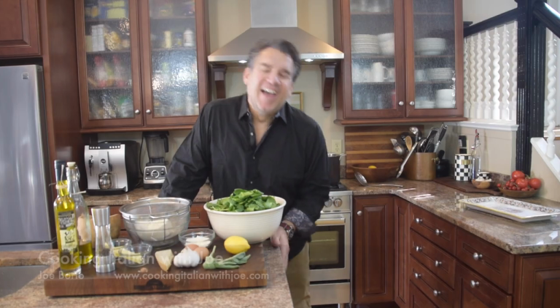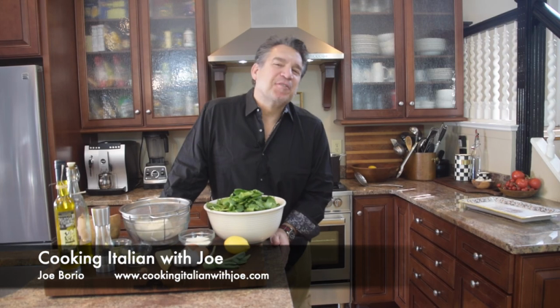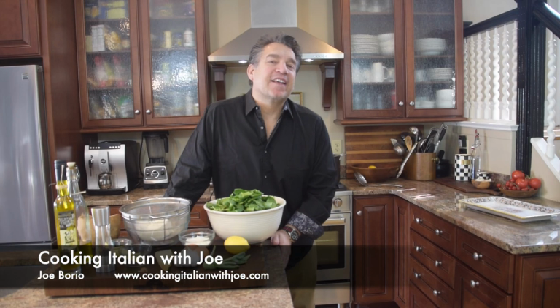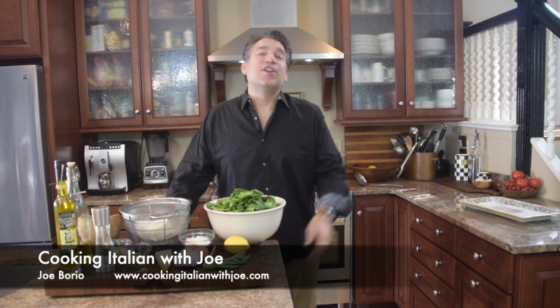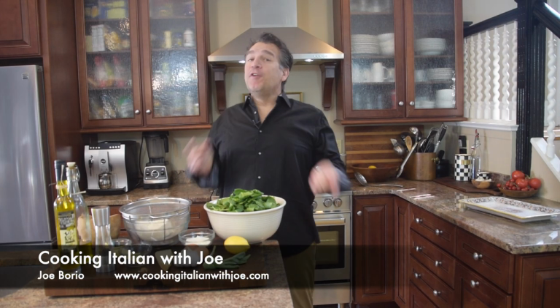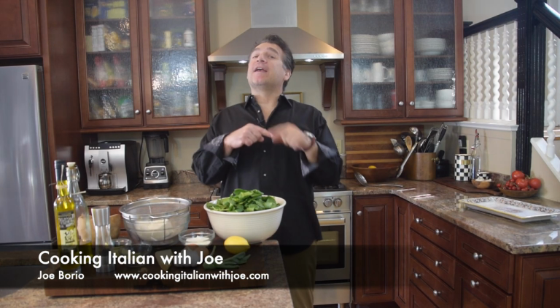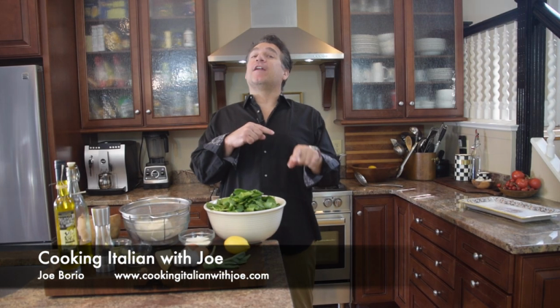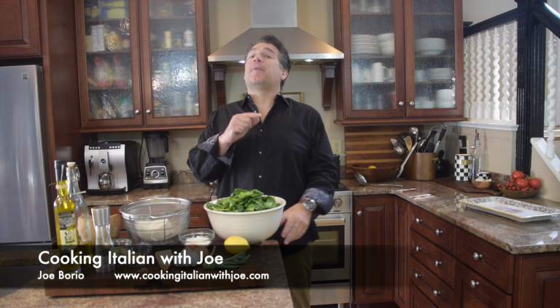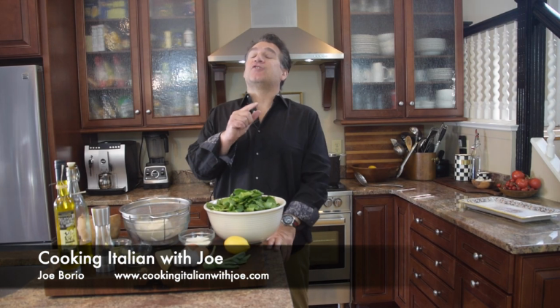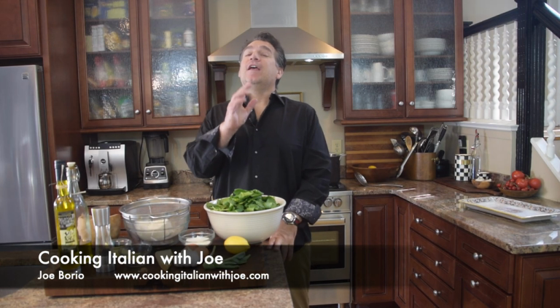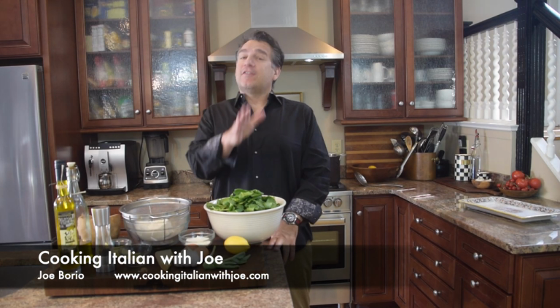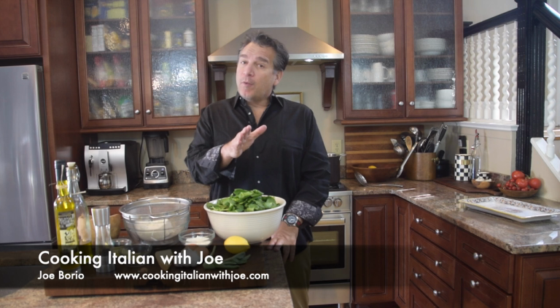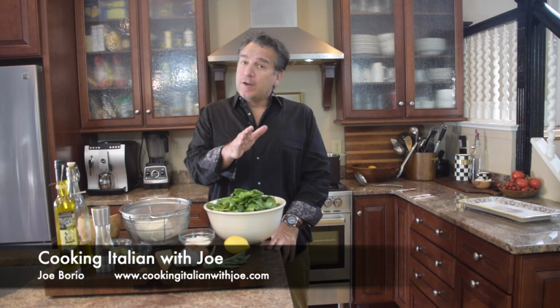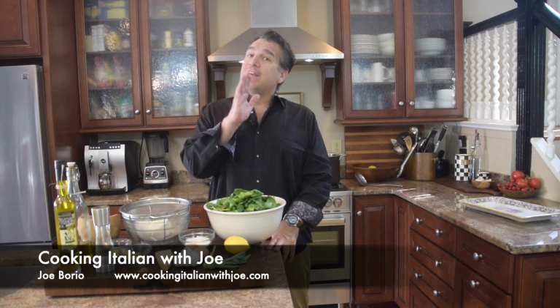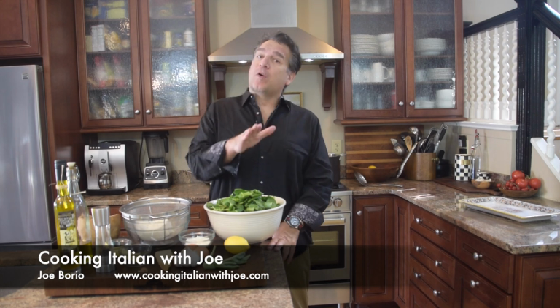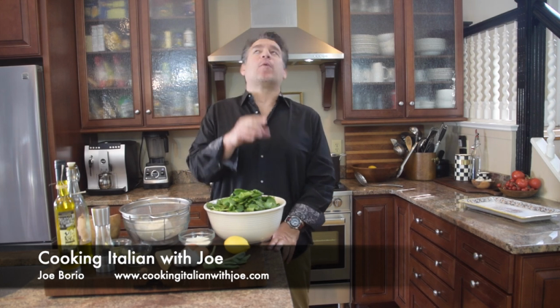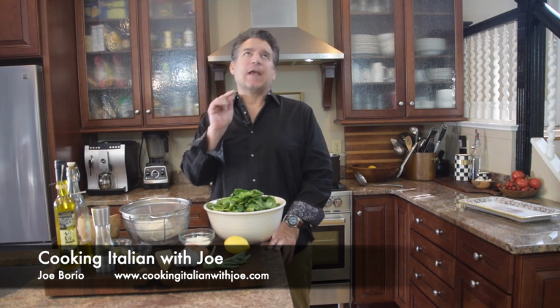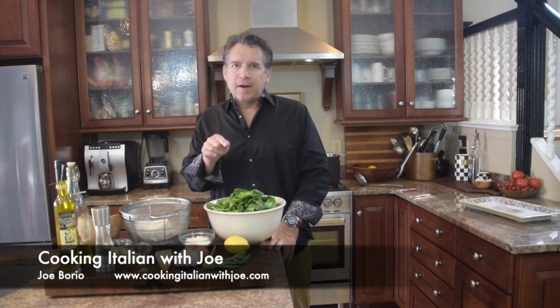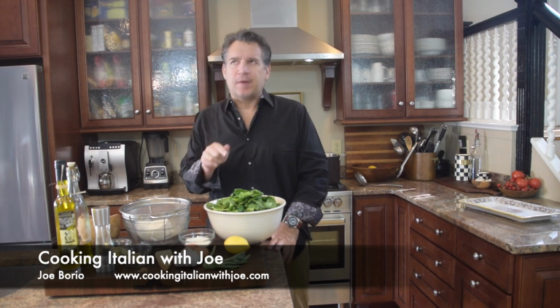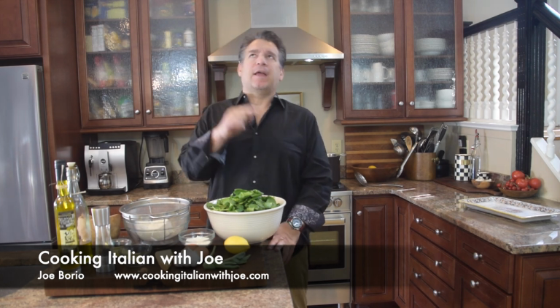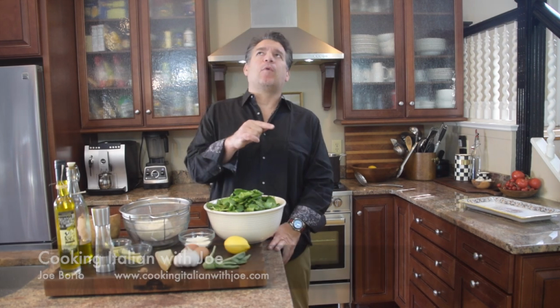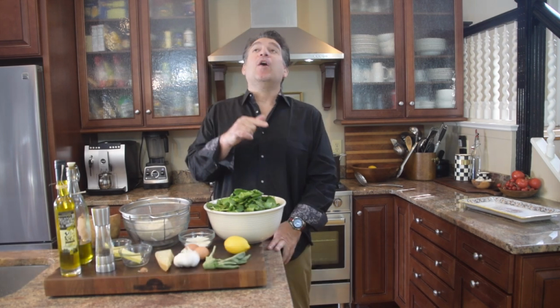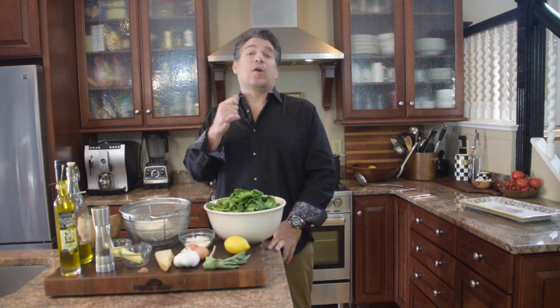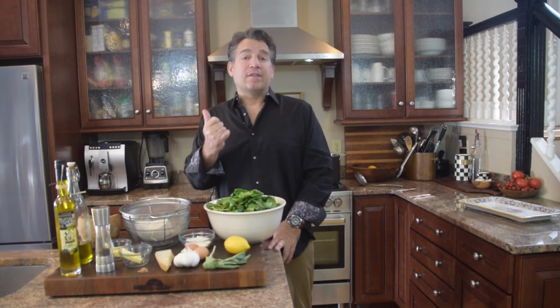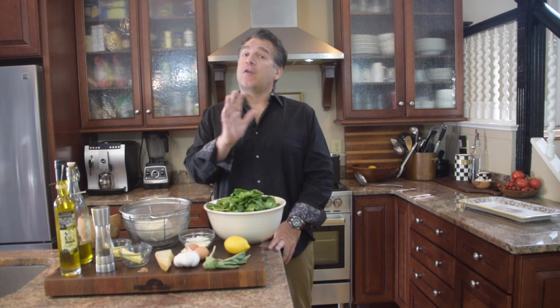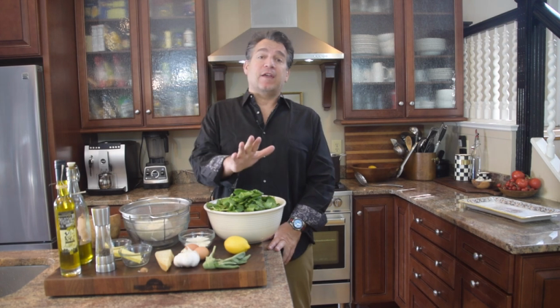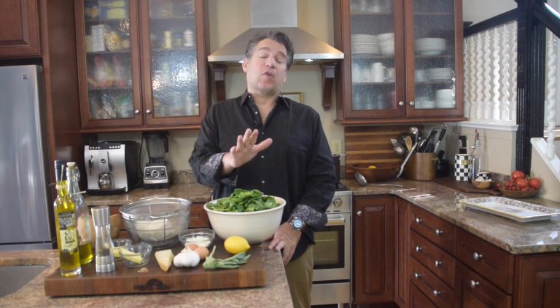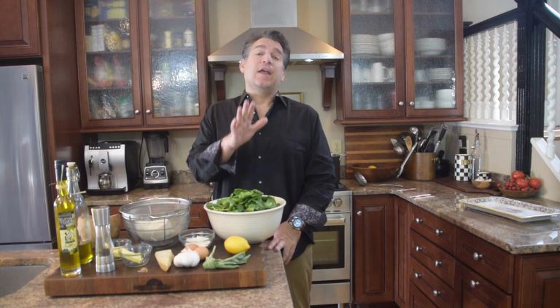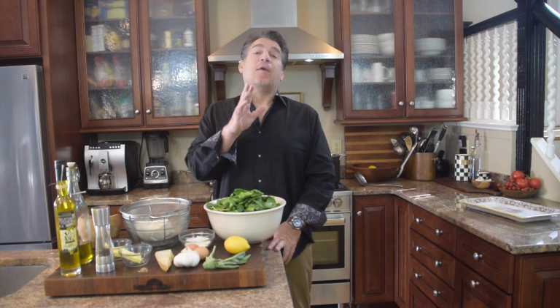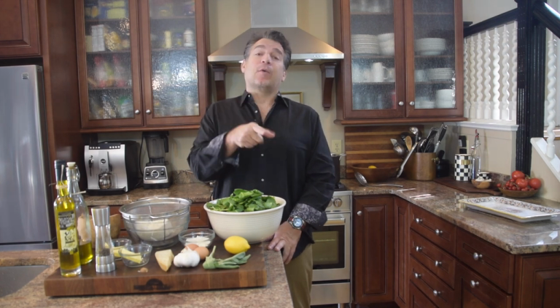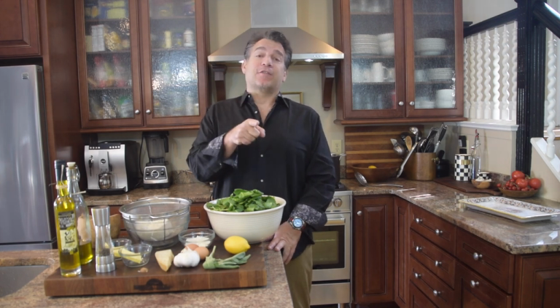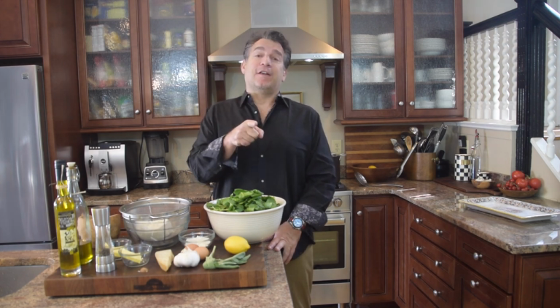Hey guys, welcome to my kitchen. Another big exciting day in my kitchen. This is what we're doing today and this is where we're going. We're going to get on an airplane, land in Rome, rent some cars or take a train, and go to Tuscany, Italy.